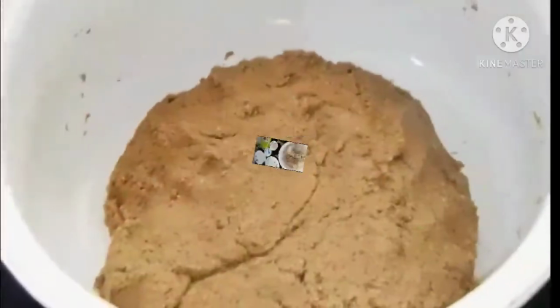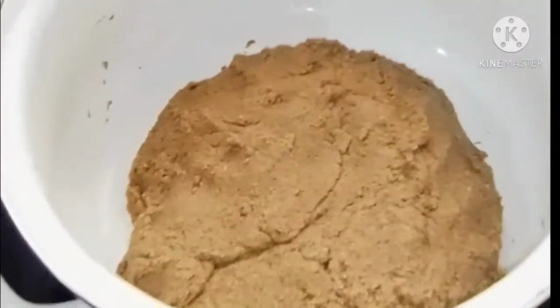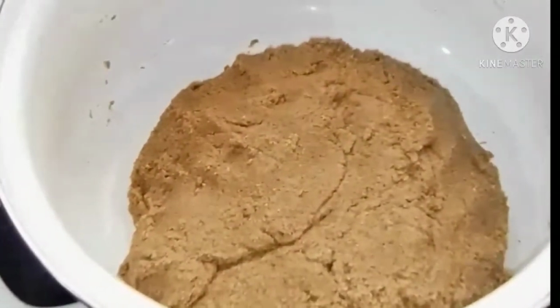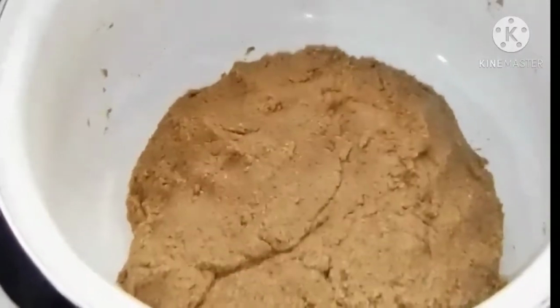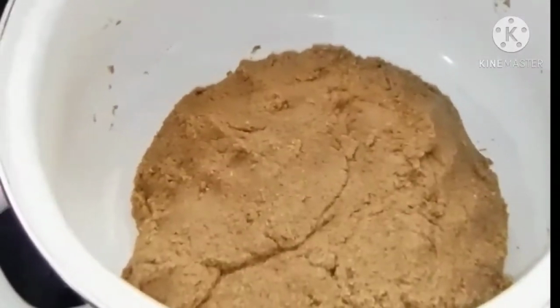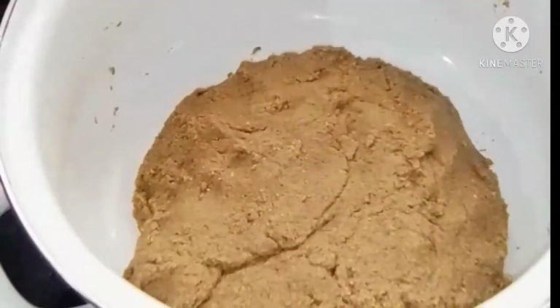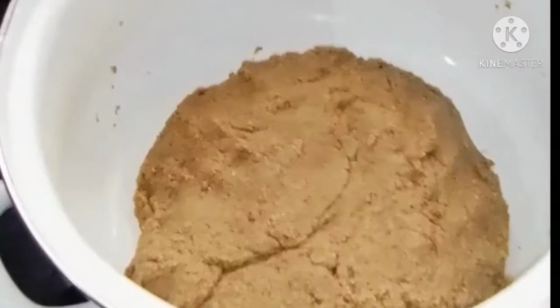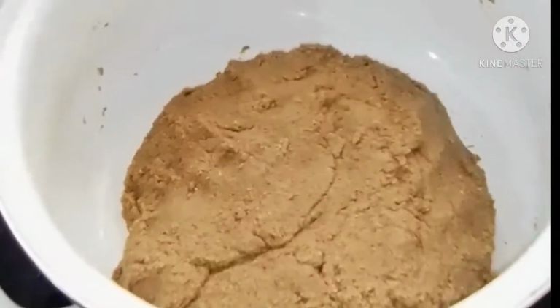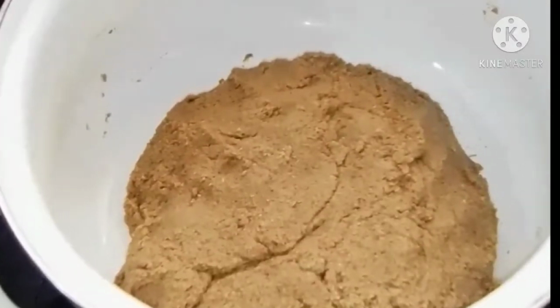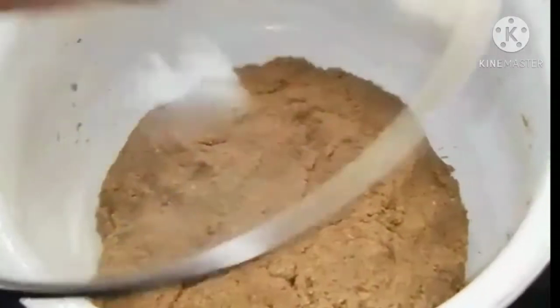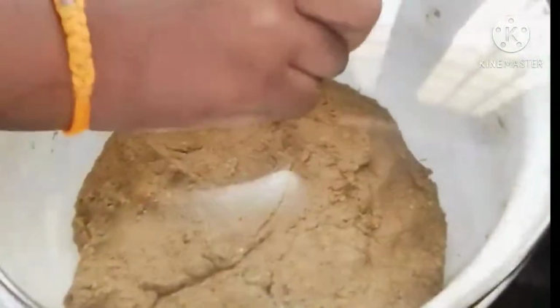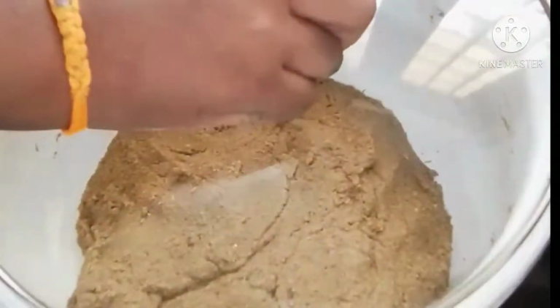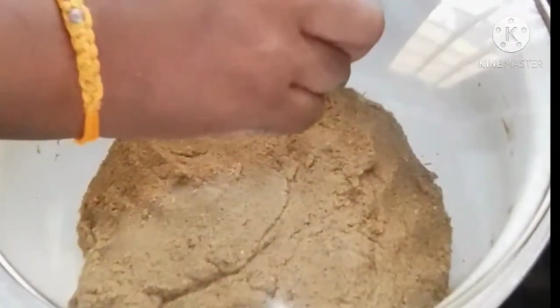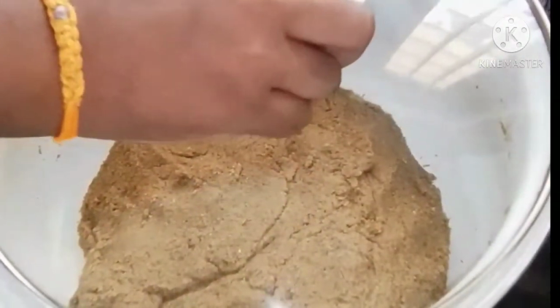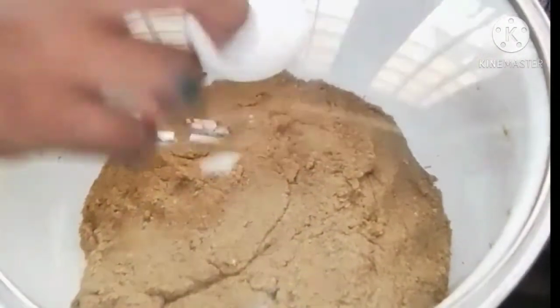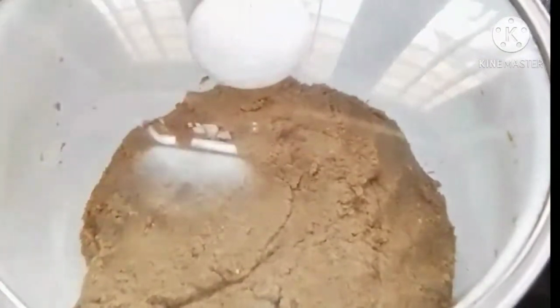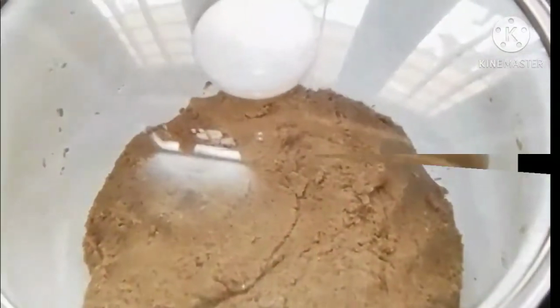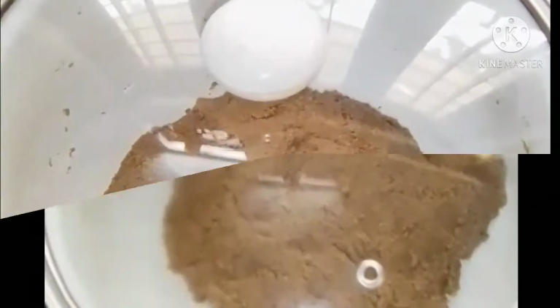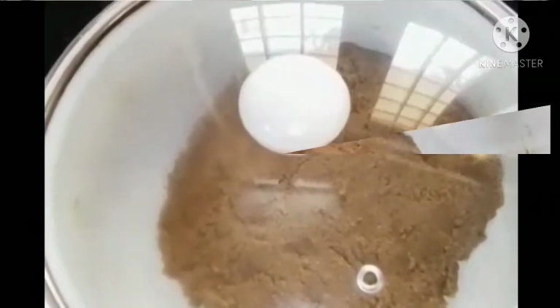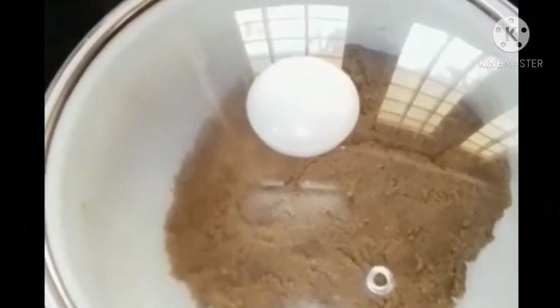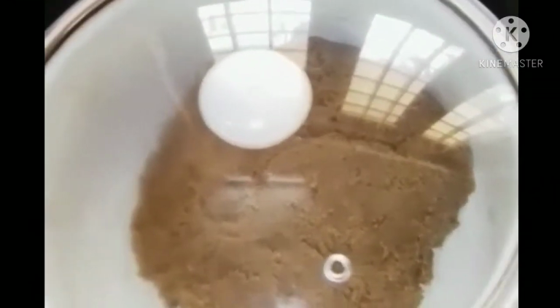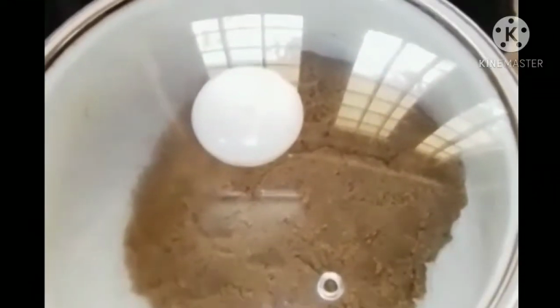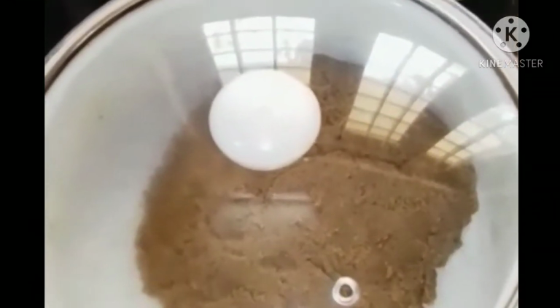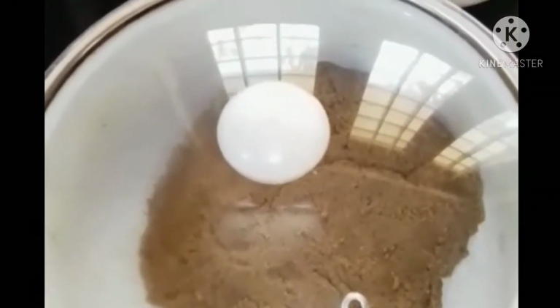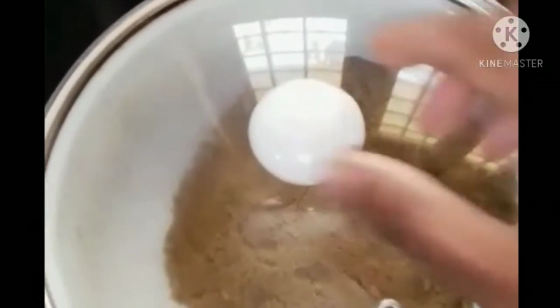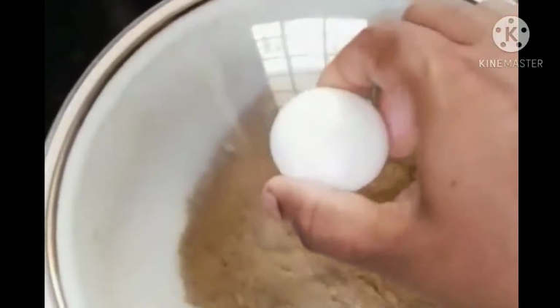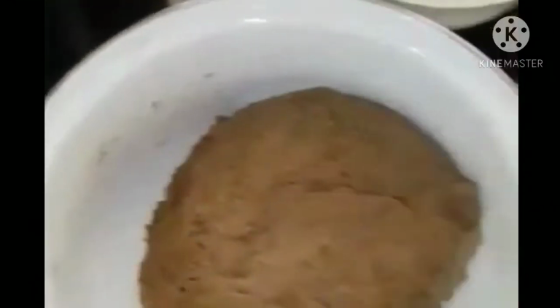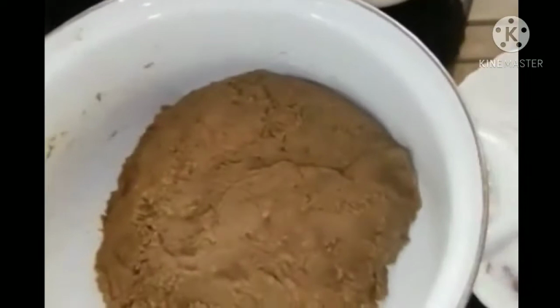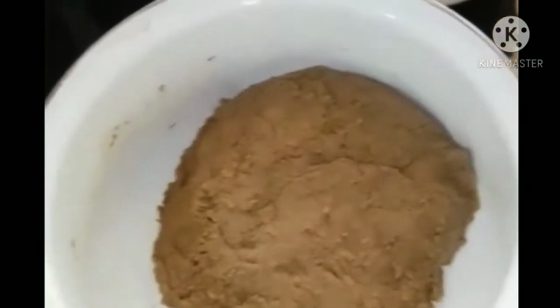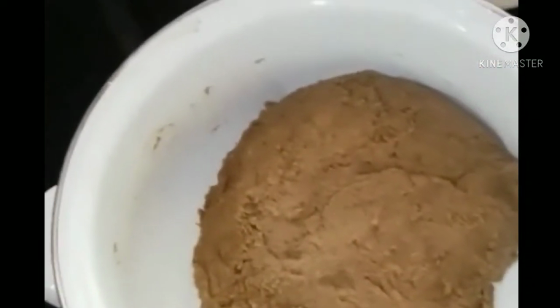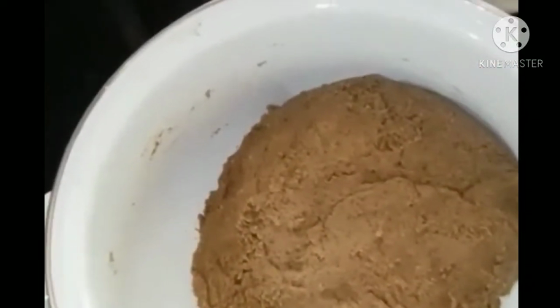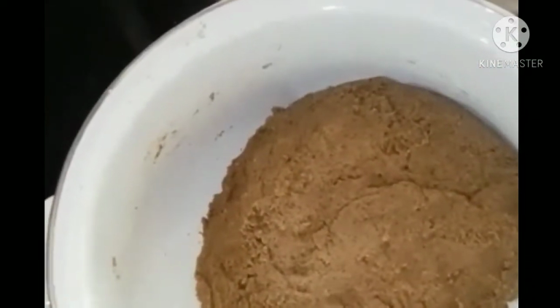Put the sauce on the top of the wok and add it to the wok.